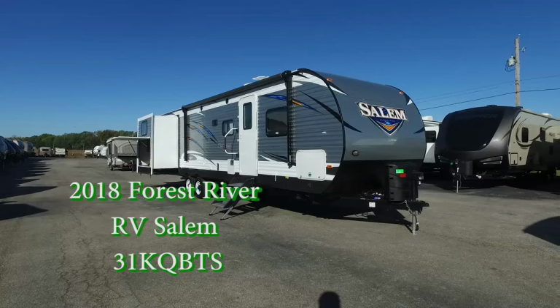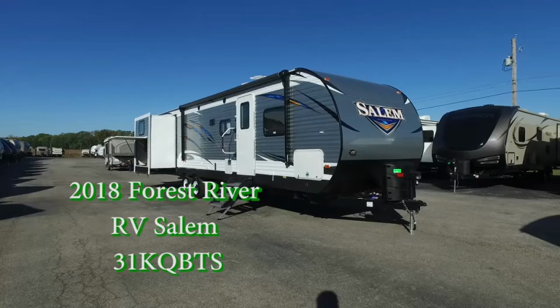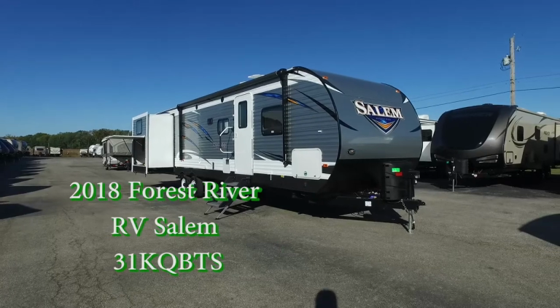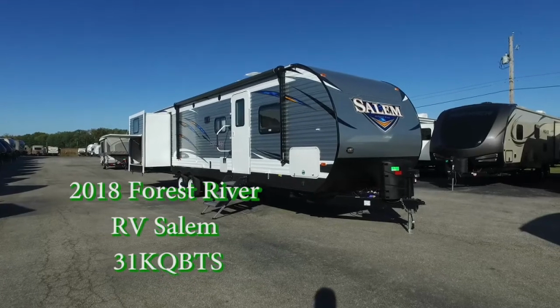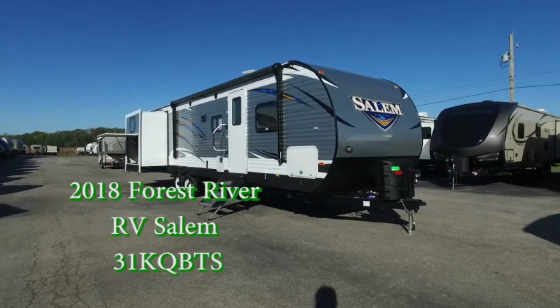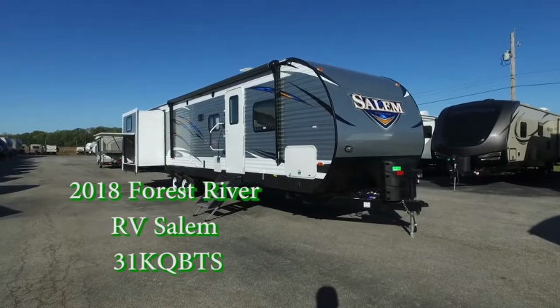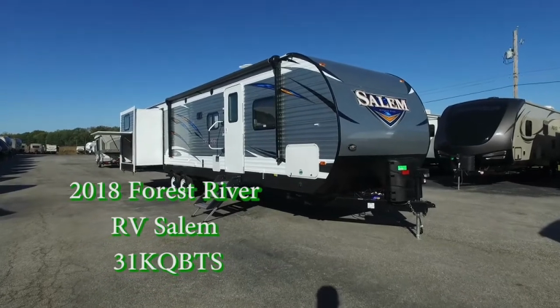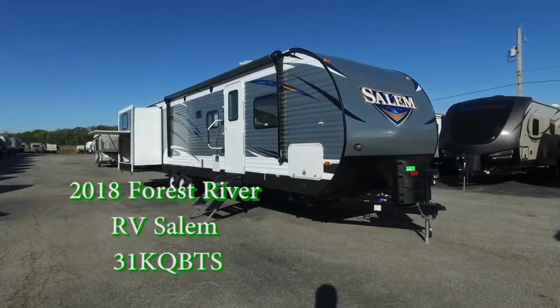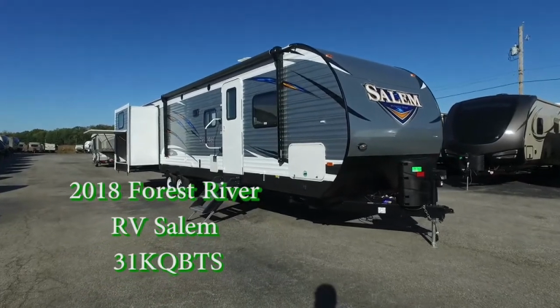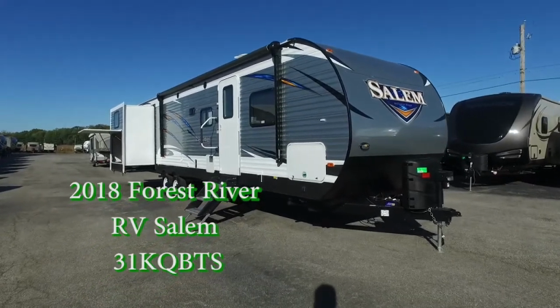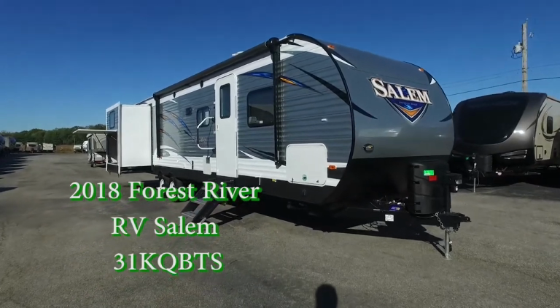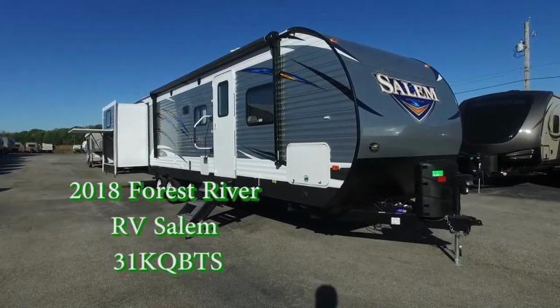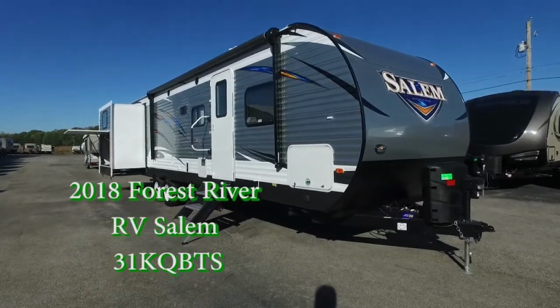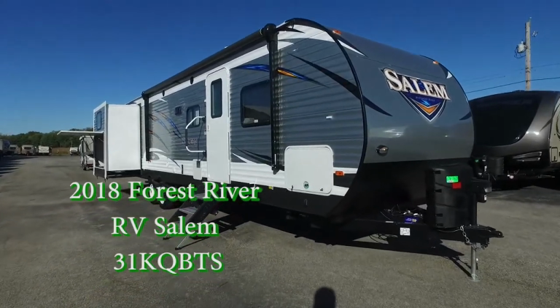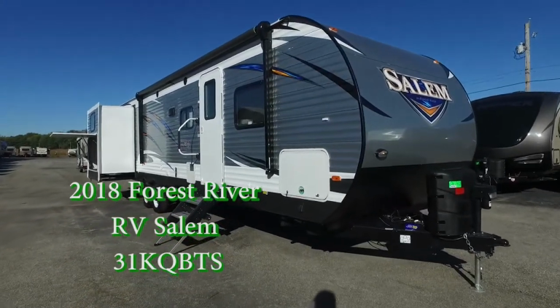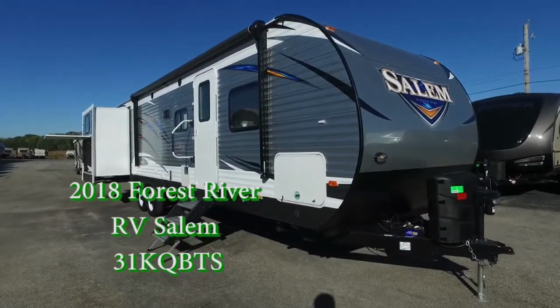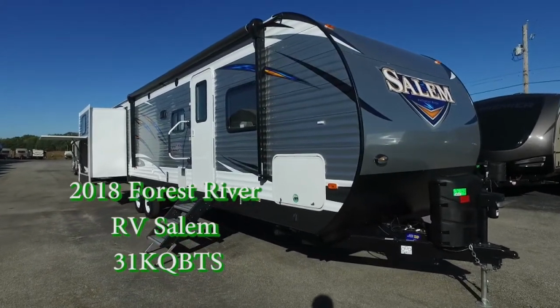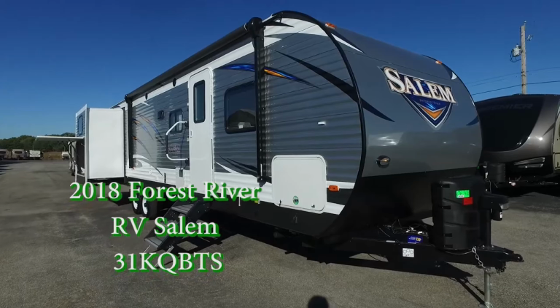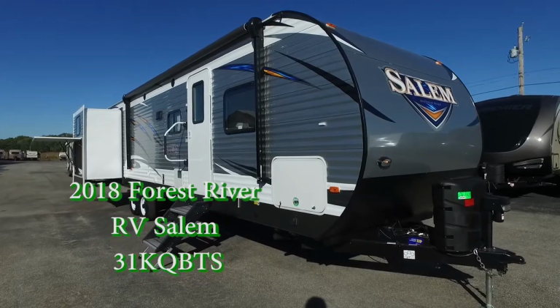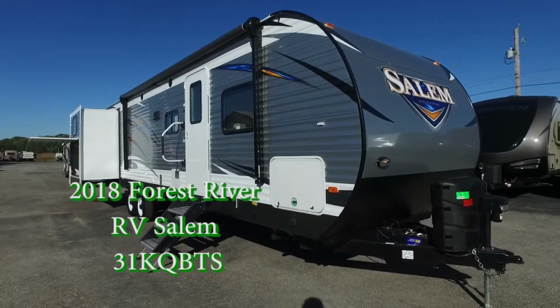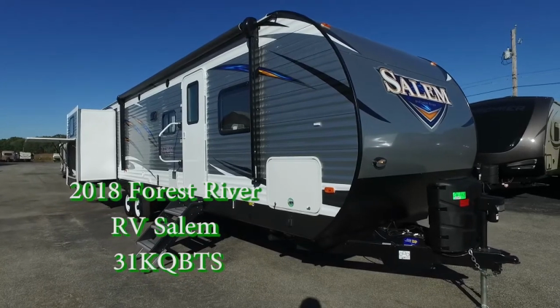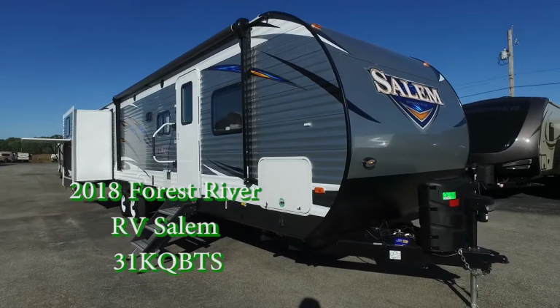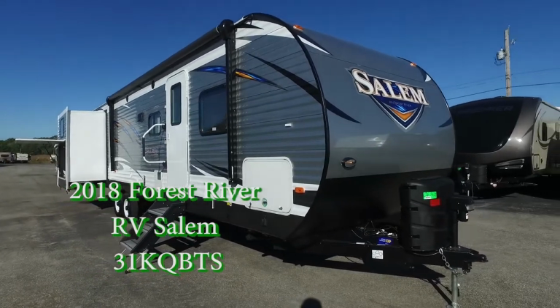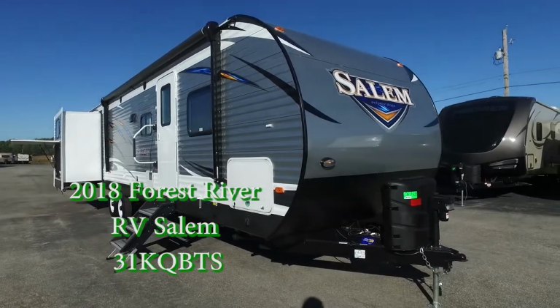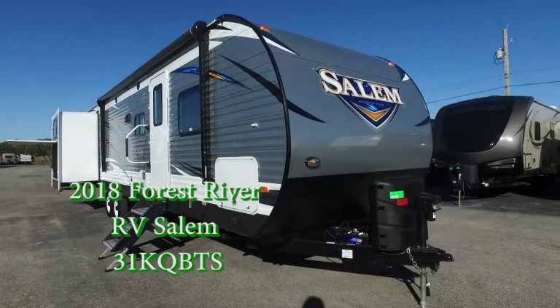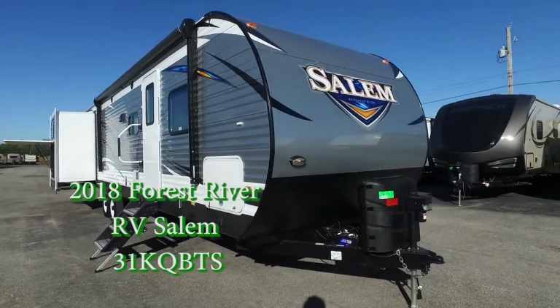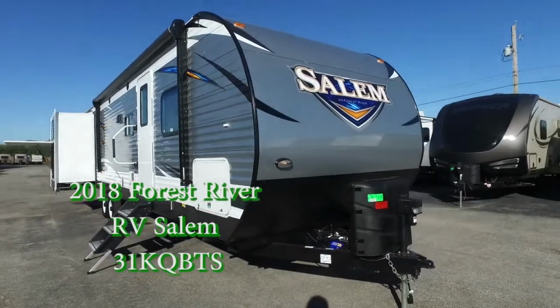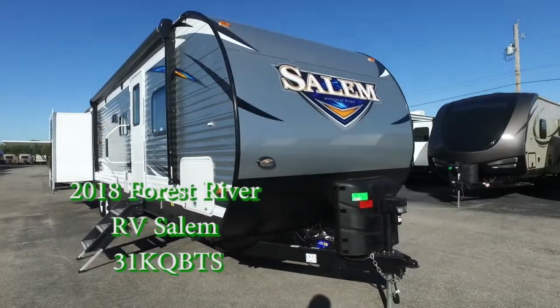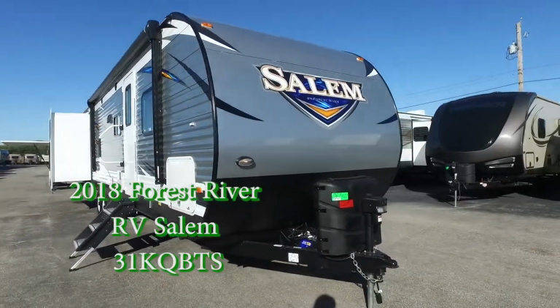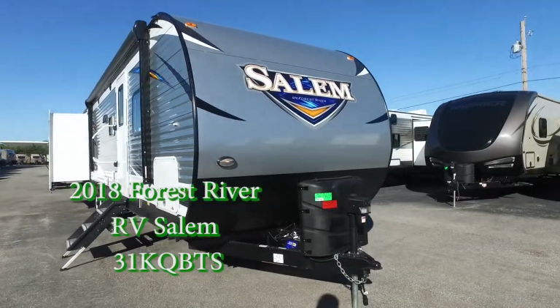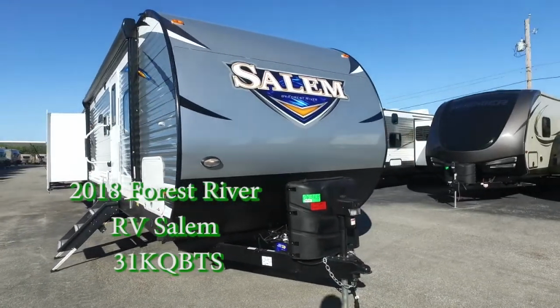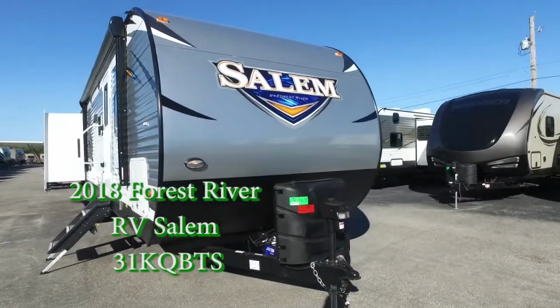Hello everyone, welcome to Zoomers RV. This is Nick here showing off this nice Salem 31 KQBTS.